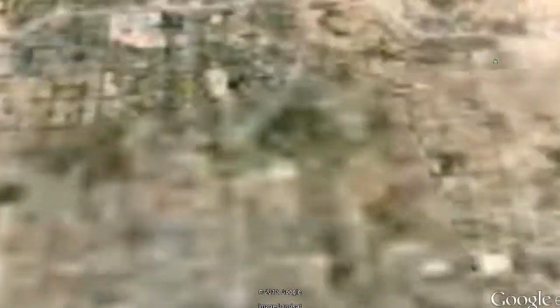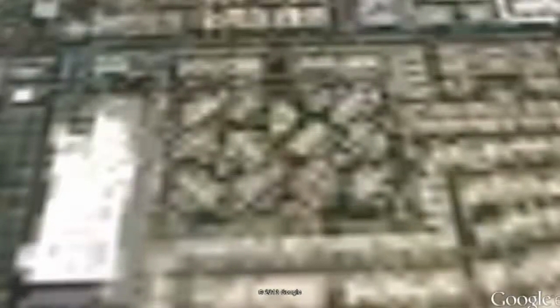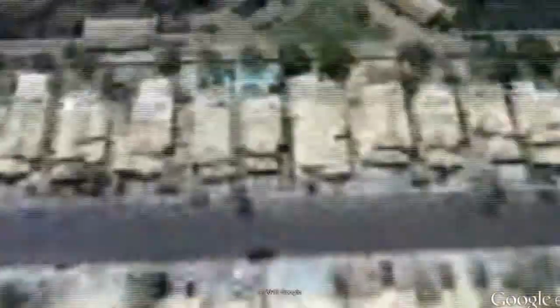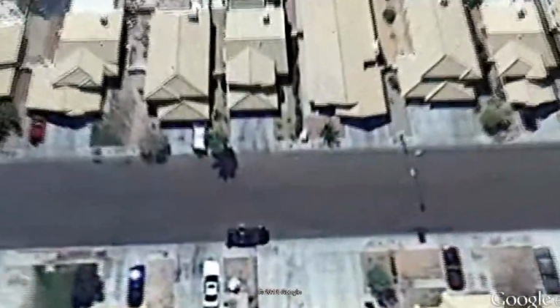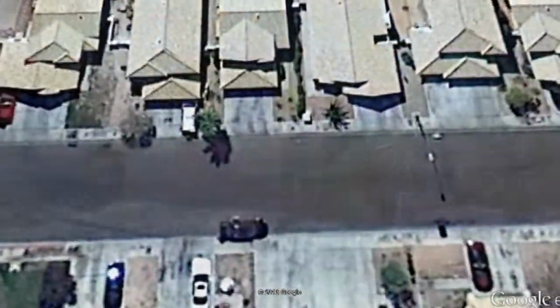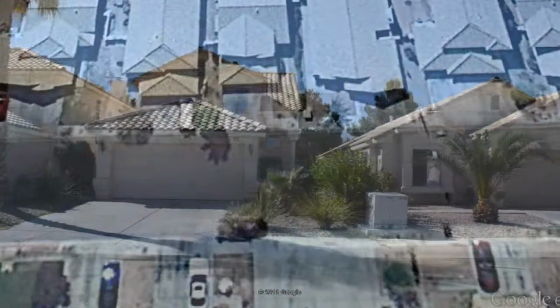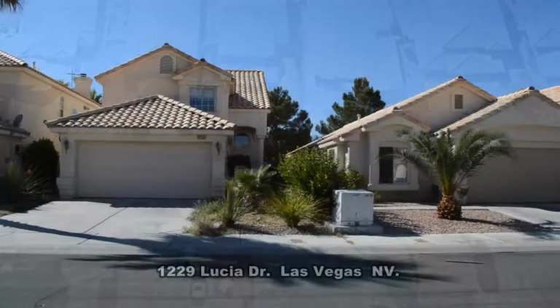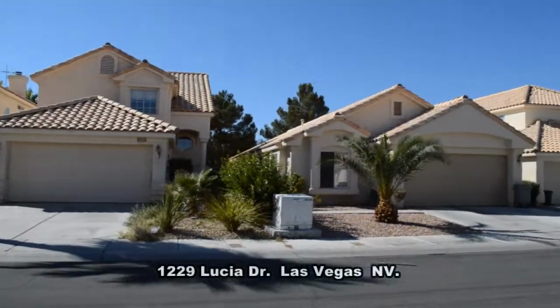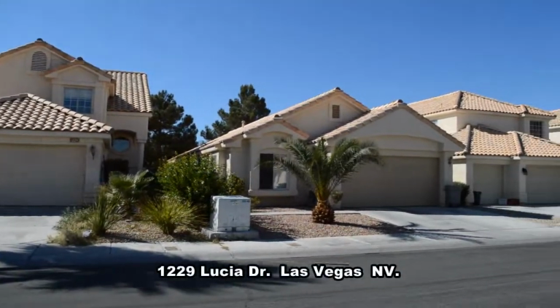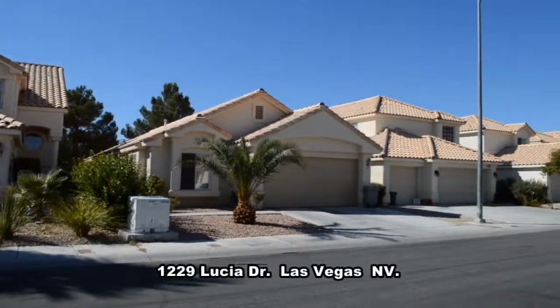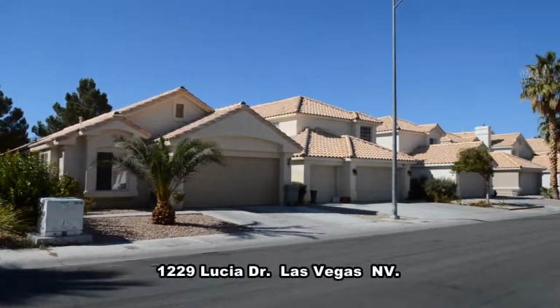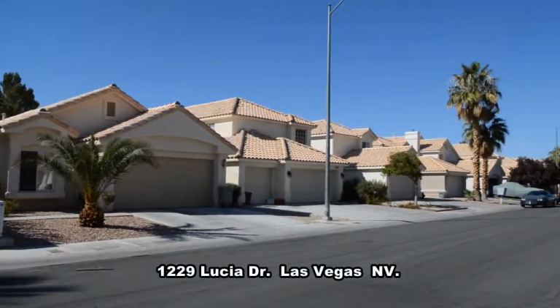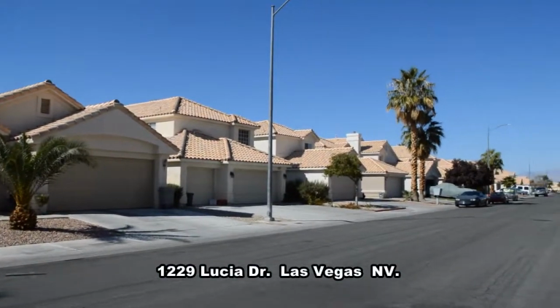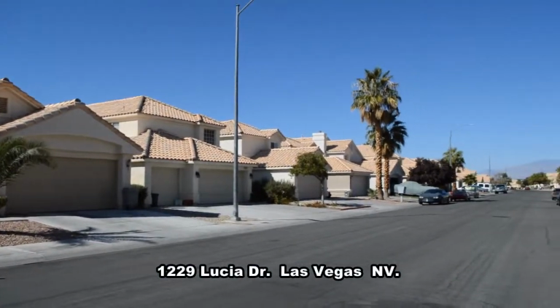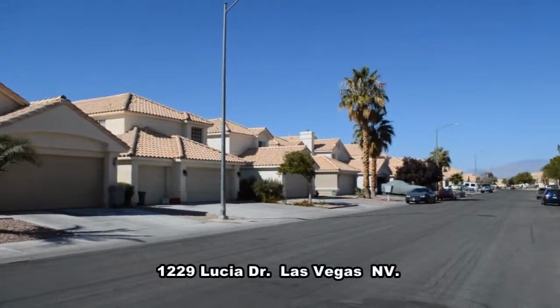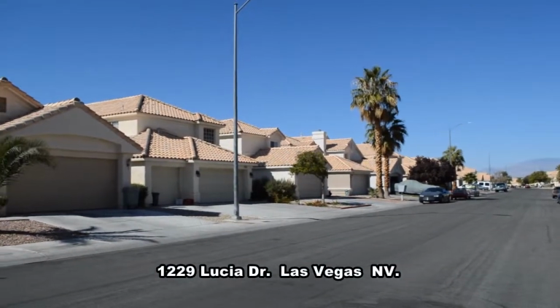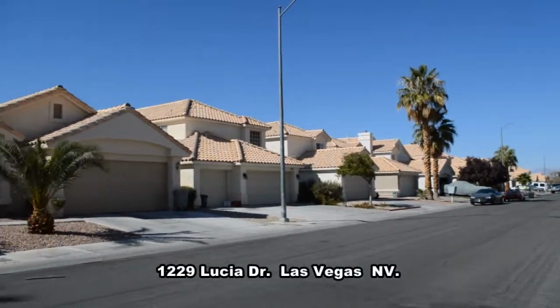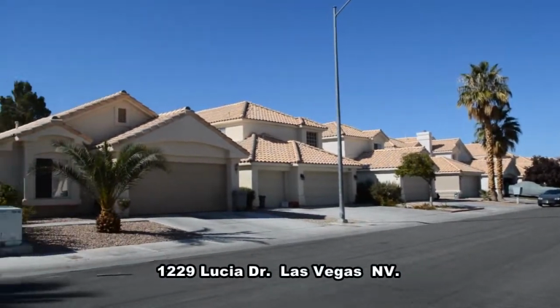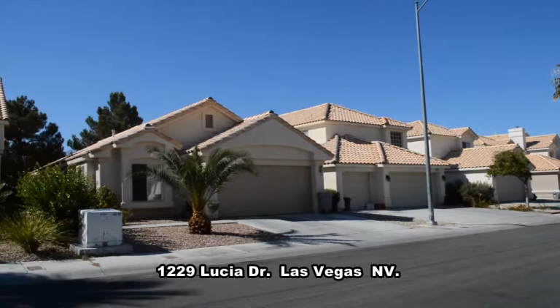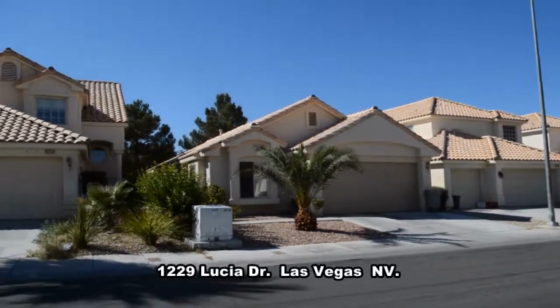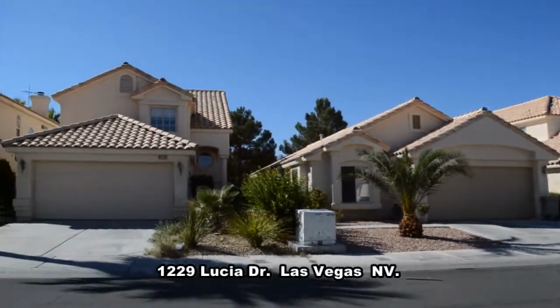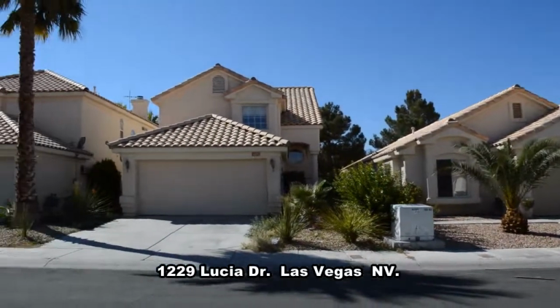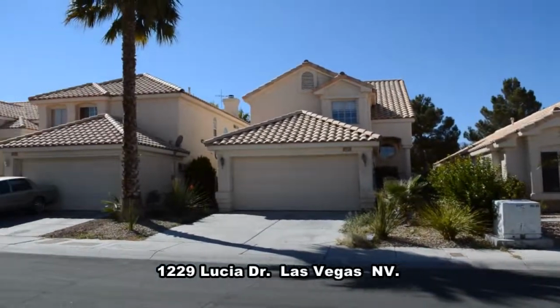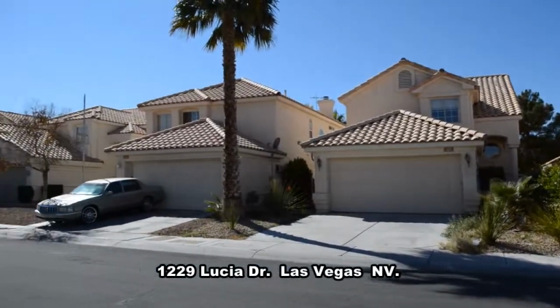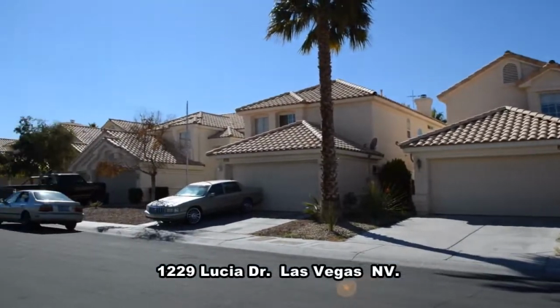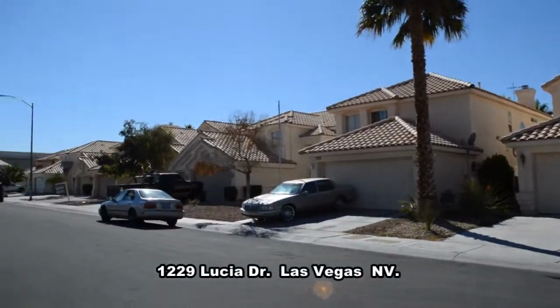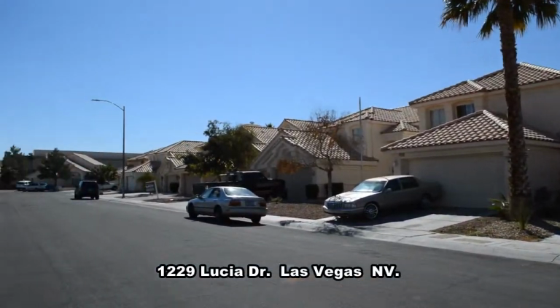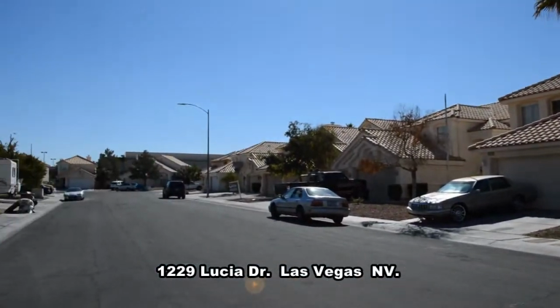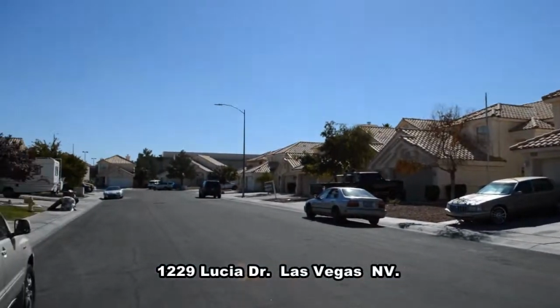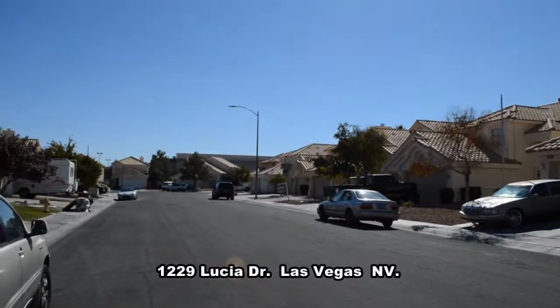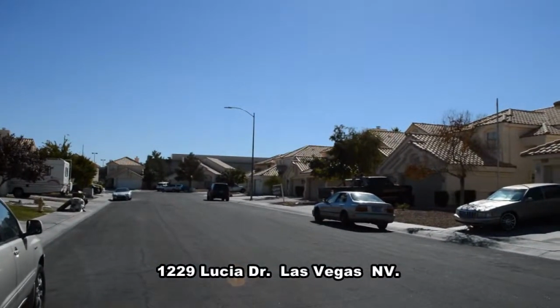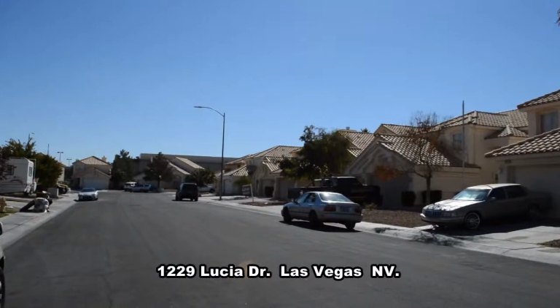A two-story house on 1229 Lucia Drive in Las Vegas, Nevada. This home is located in the Northwest. Shopping, restaurants and easy freeway access nearby.